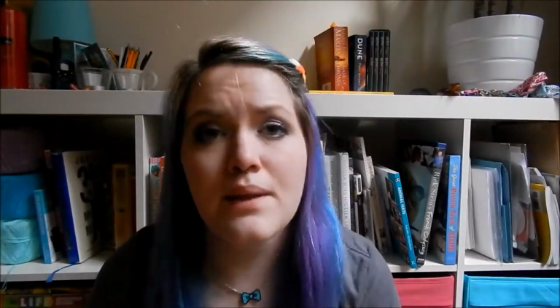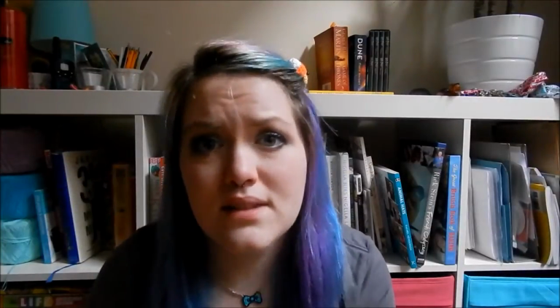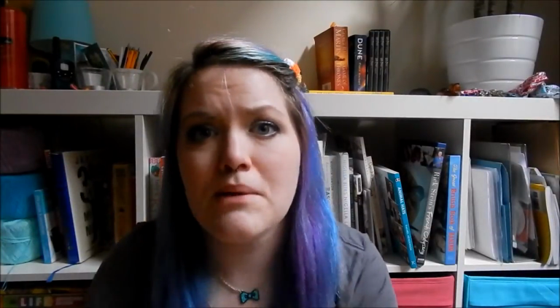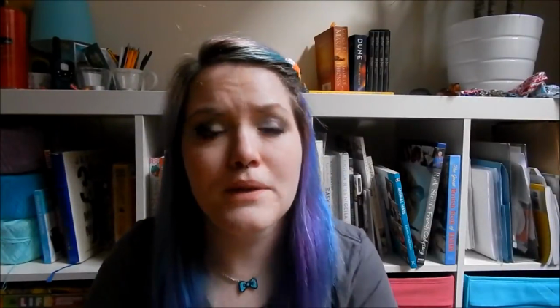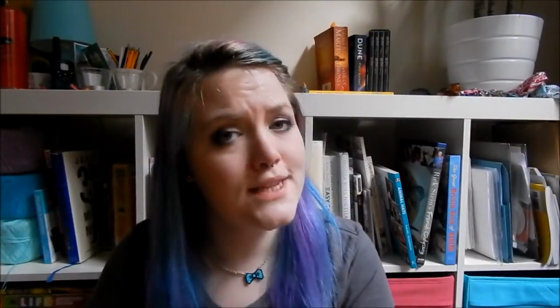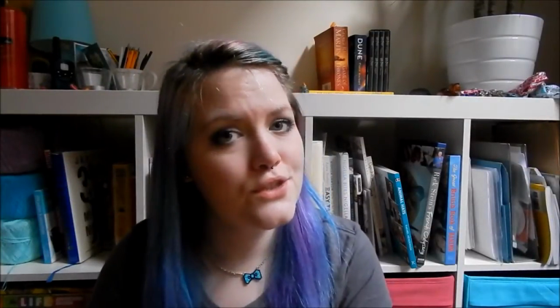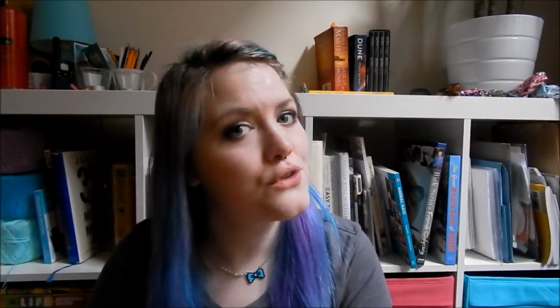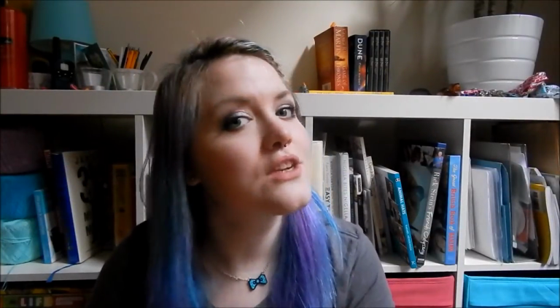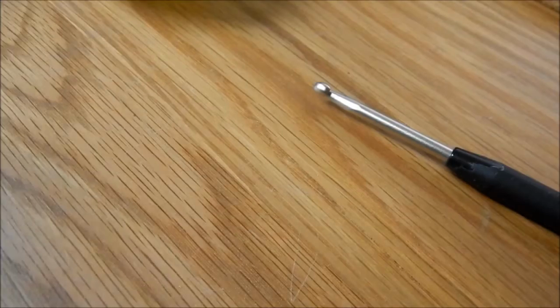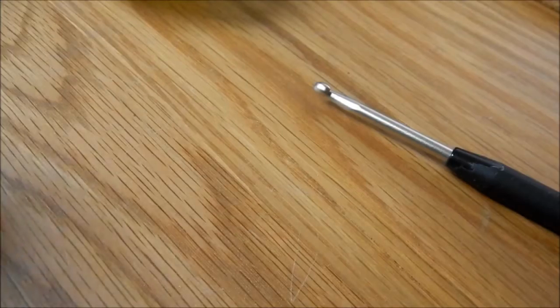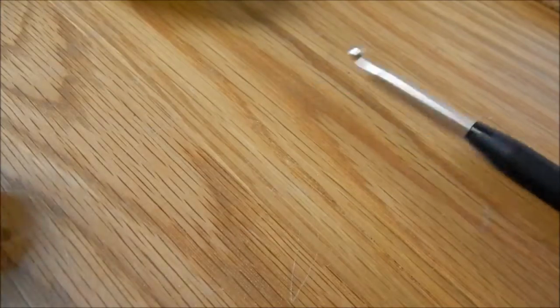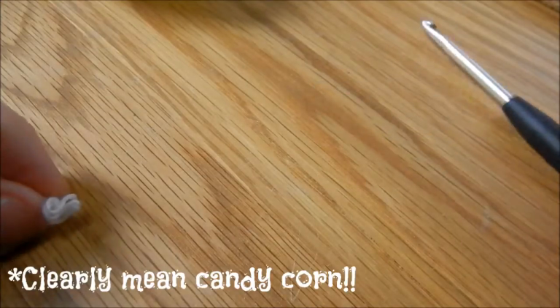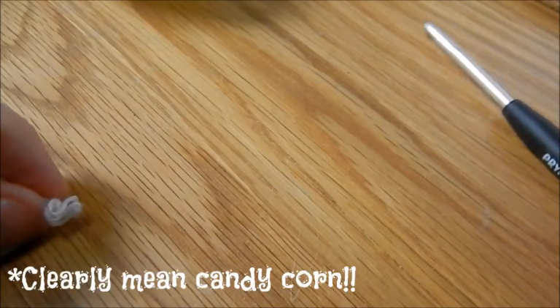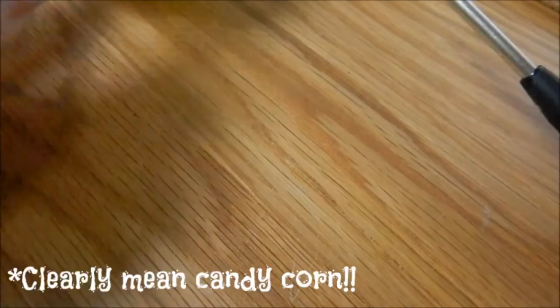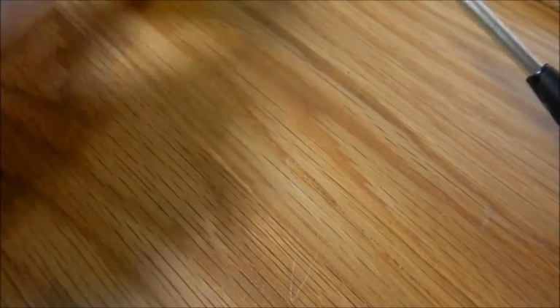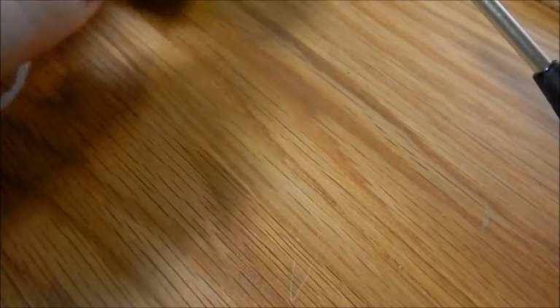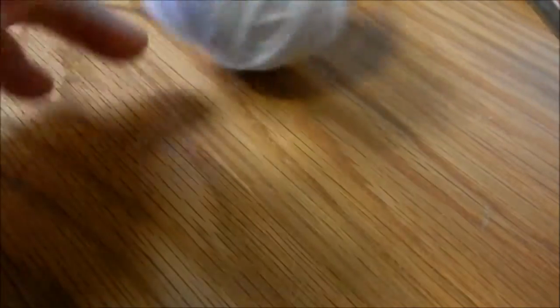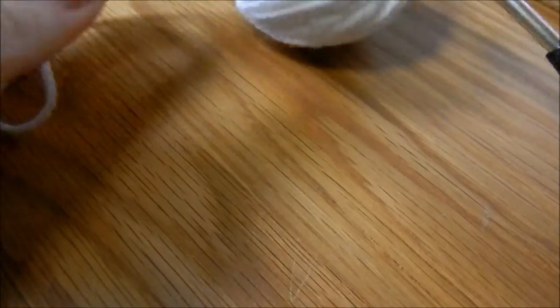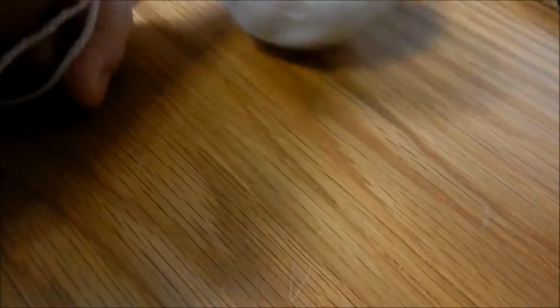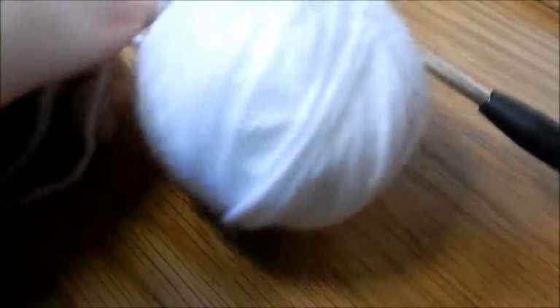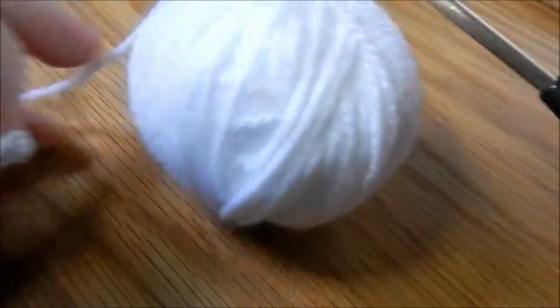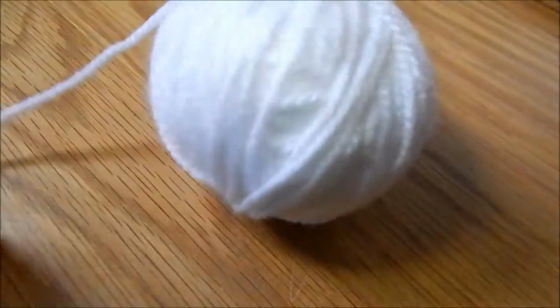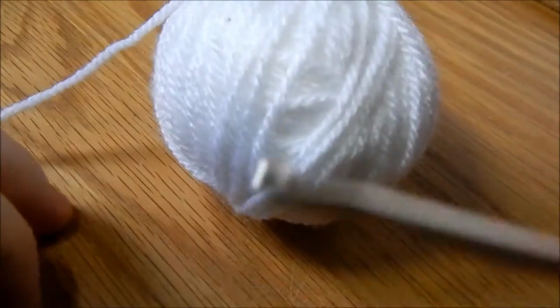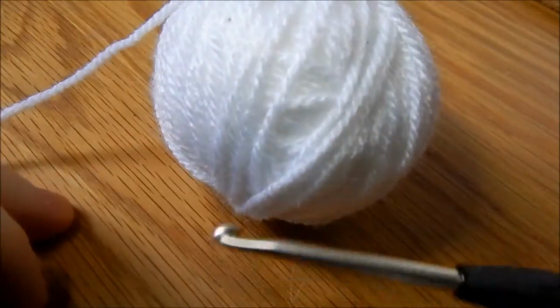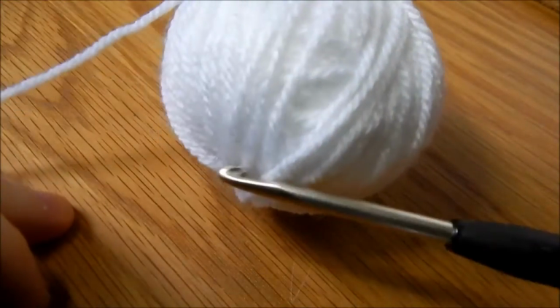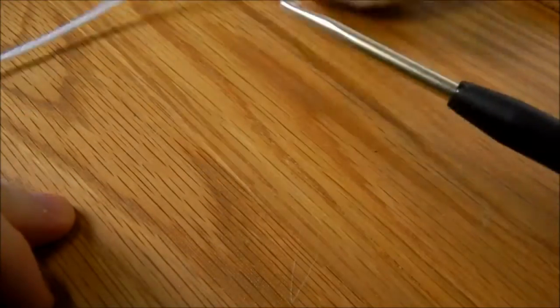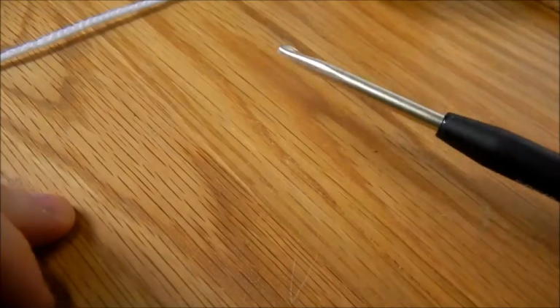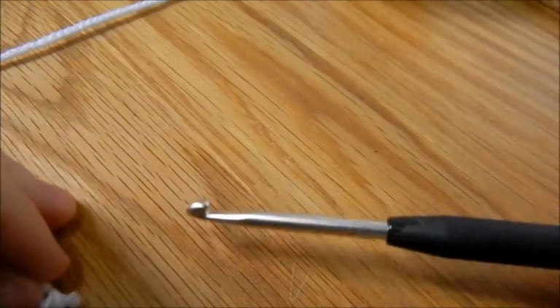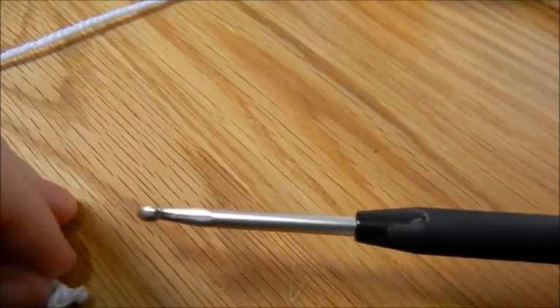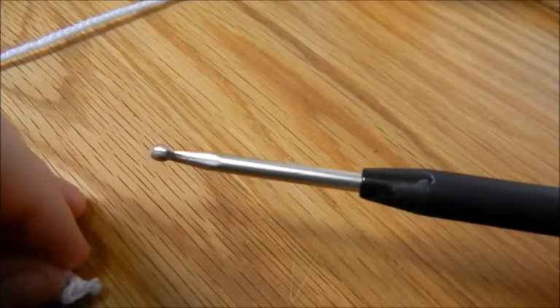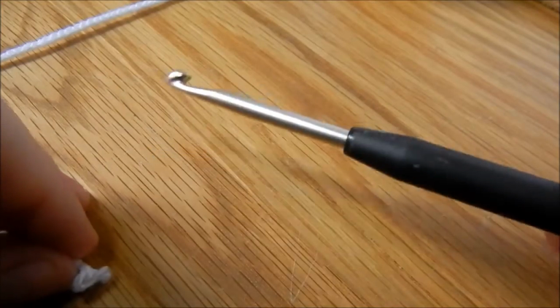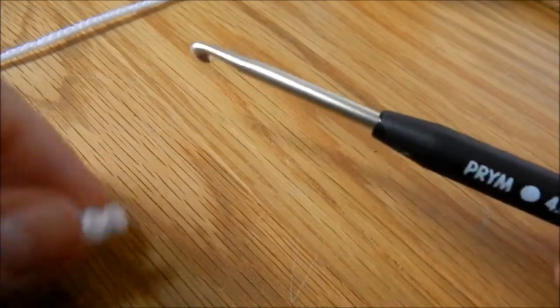Anyway, that's enough babbling from me — let's get into the tutorial, shall we? To make these cute candy corns, you're going to need double knit wool in white, orange and yellow, and a 4mm hook.